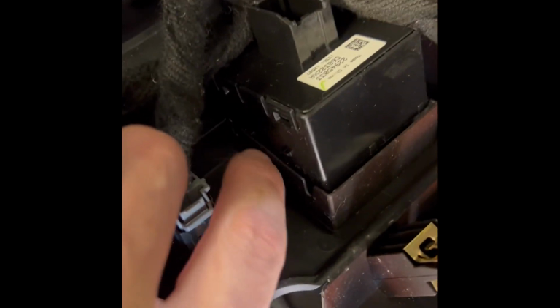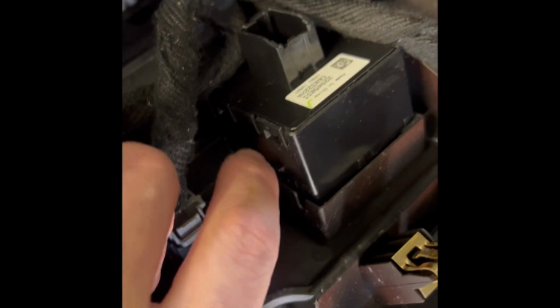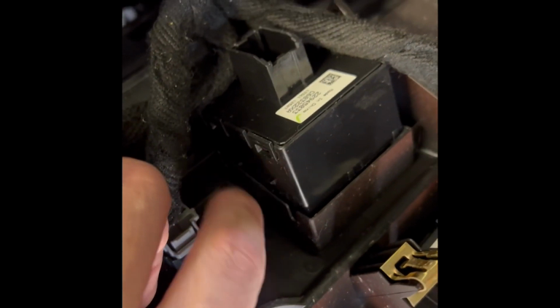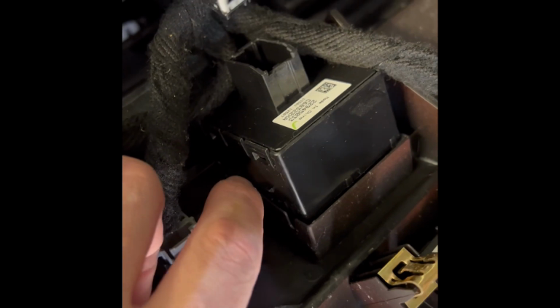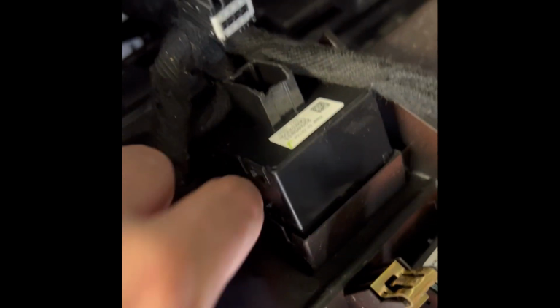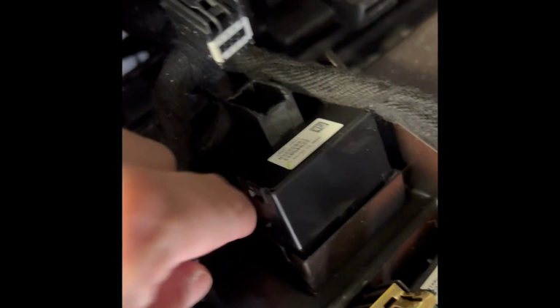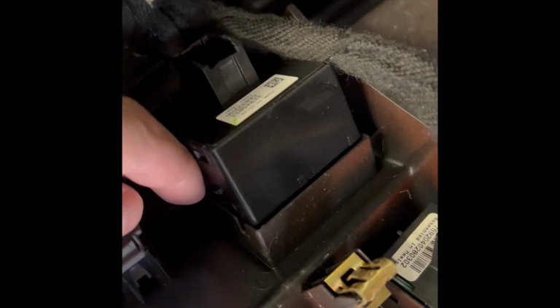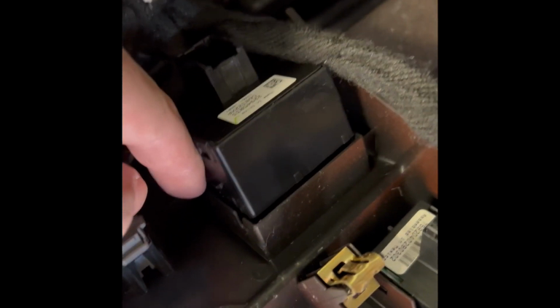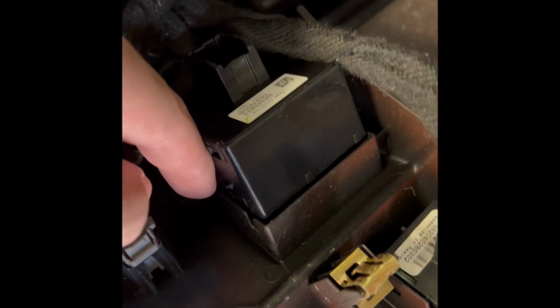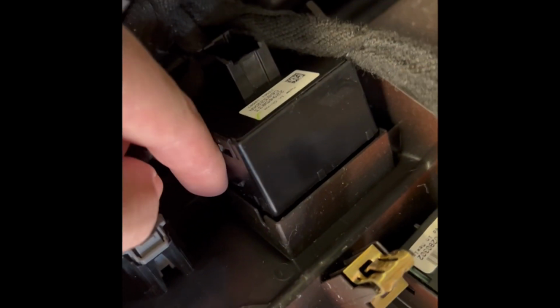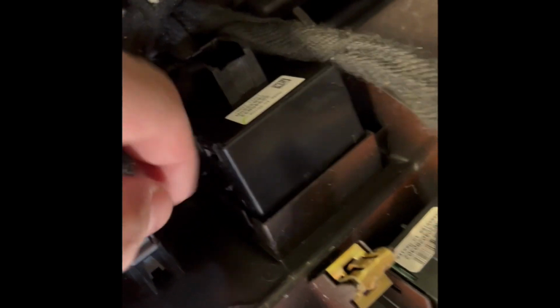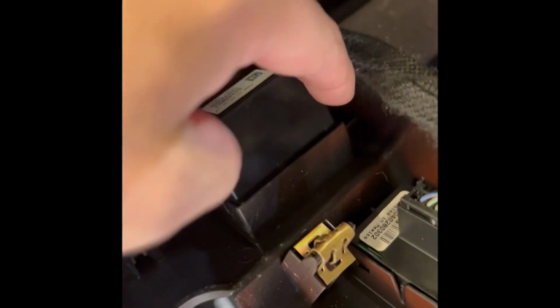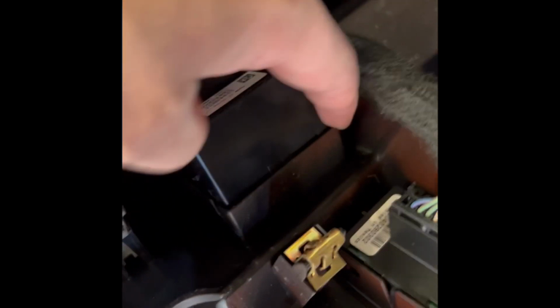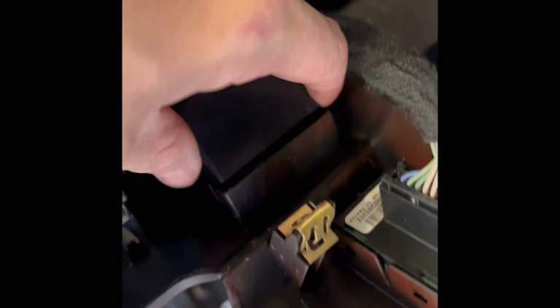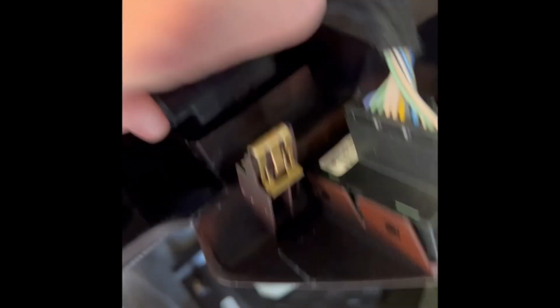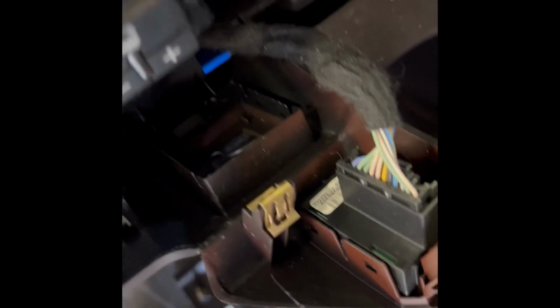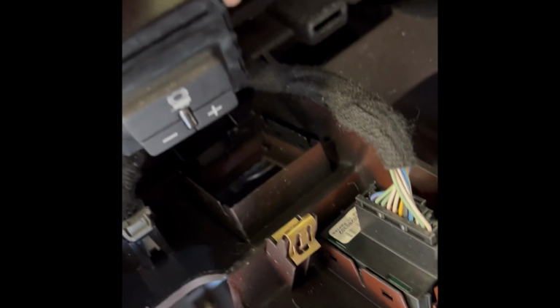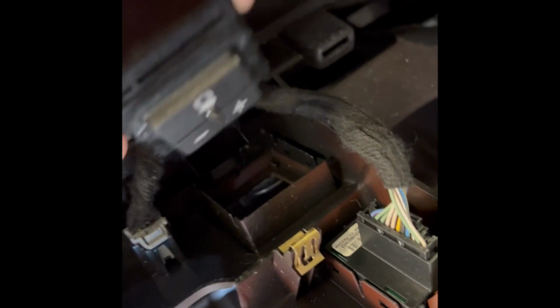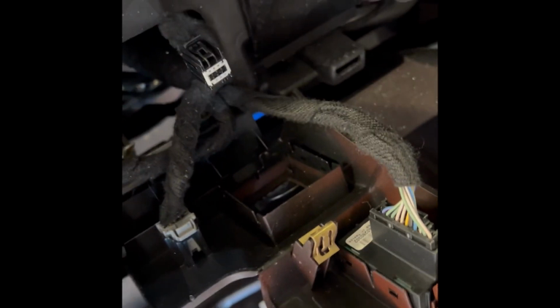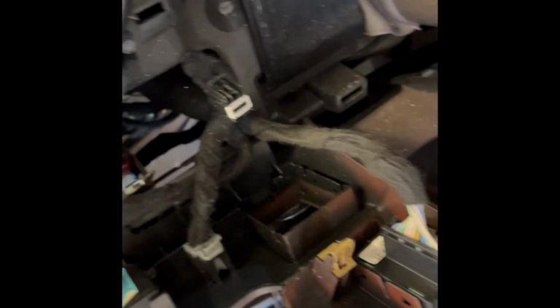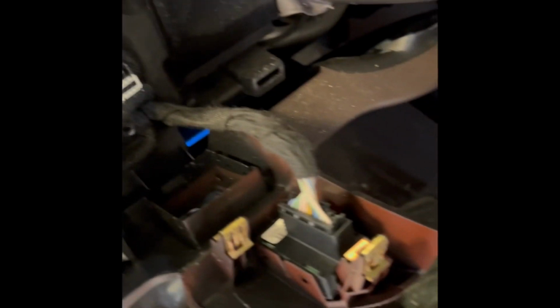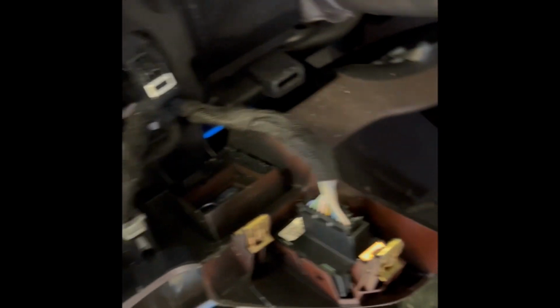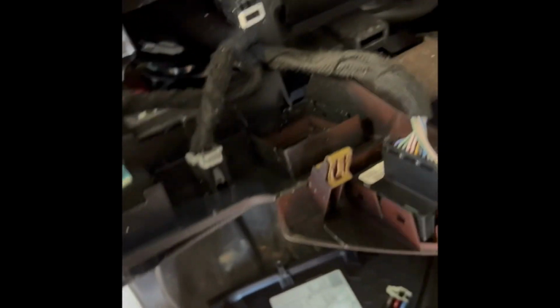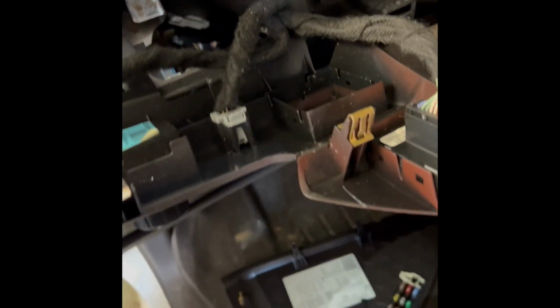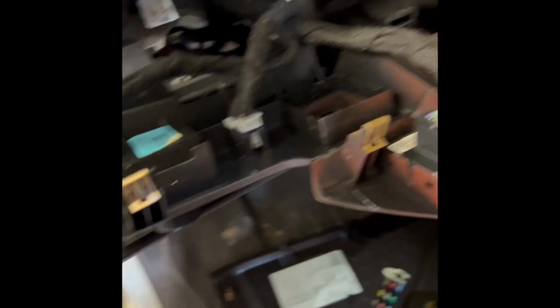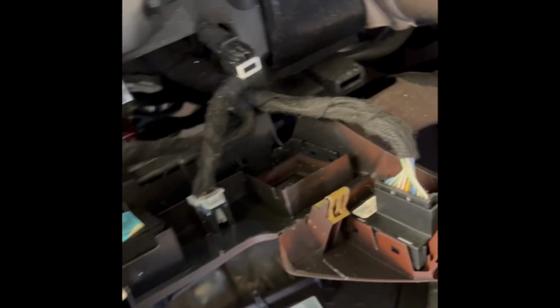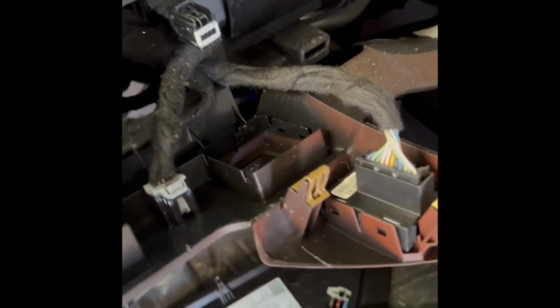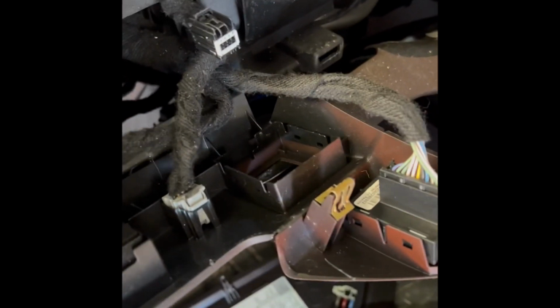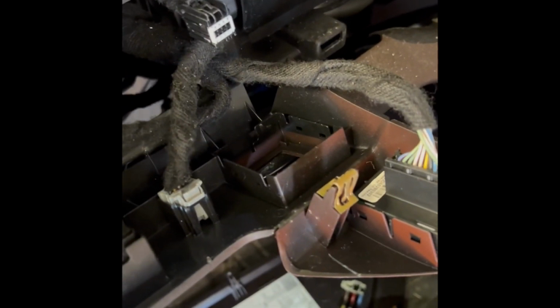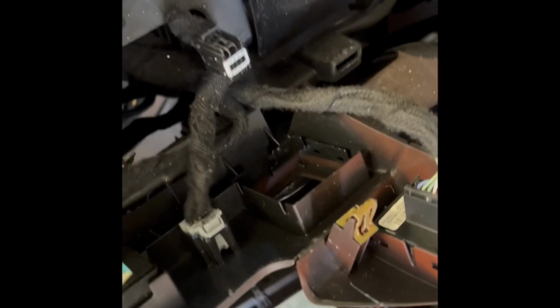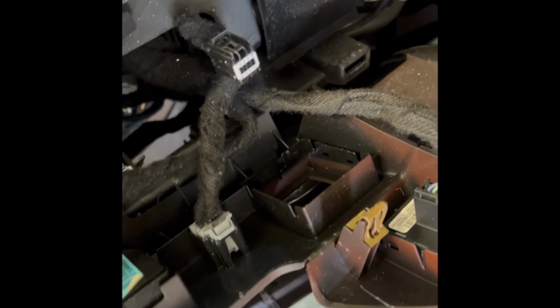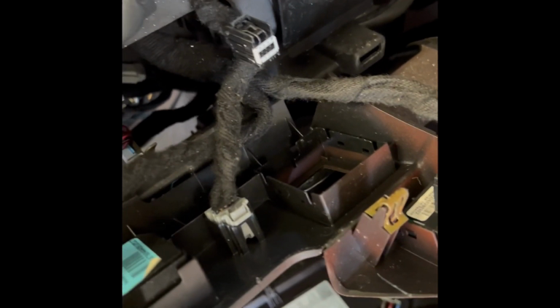When you snap the new piece in like this right here, there are some little ears — you want to get your pry bar down, pull those out that way. Then there's one on that side and this piece just comes right out. Pretty easy to do — fixes the annoying service trailer brake light.